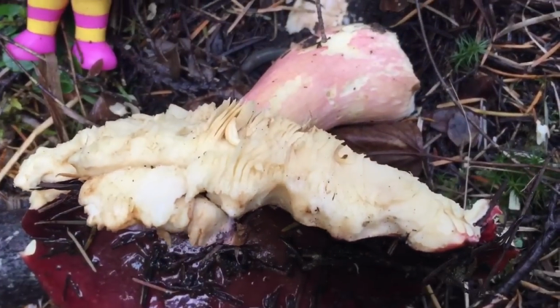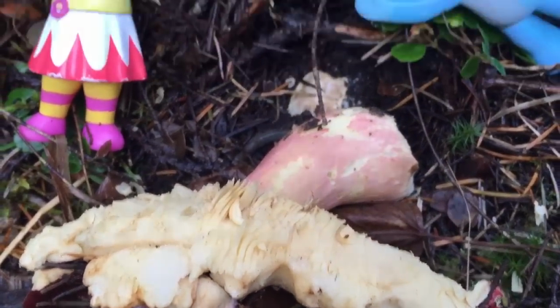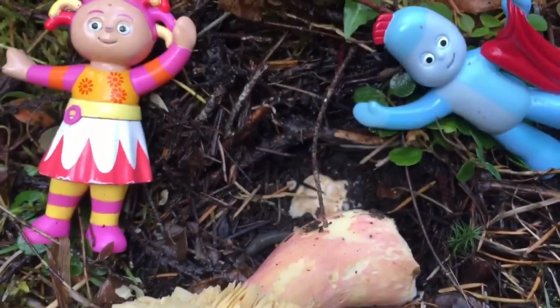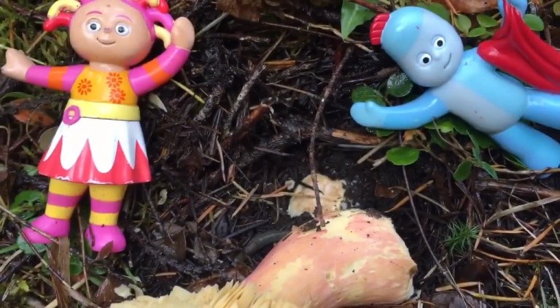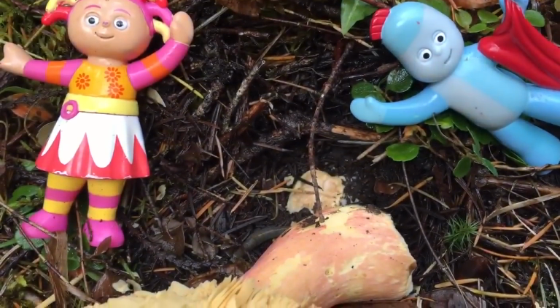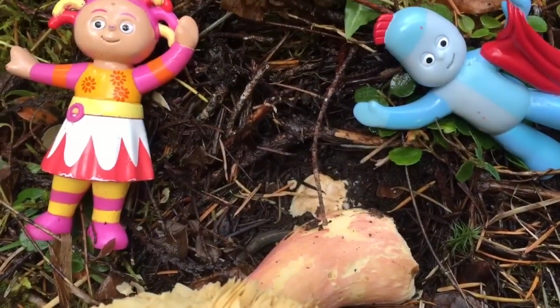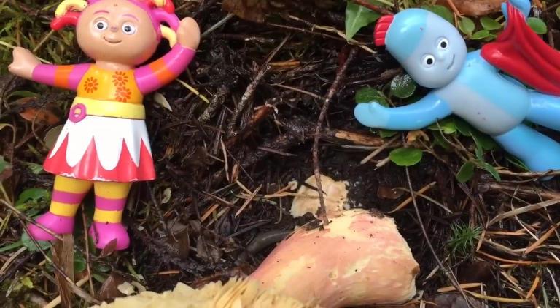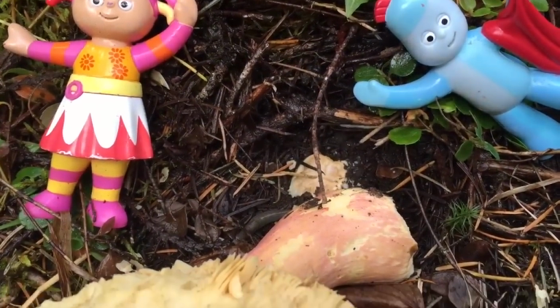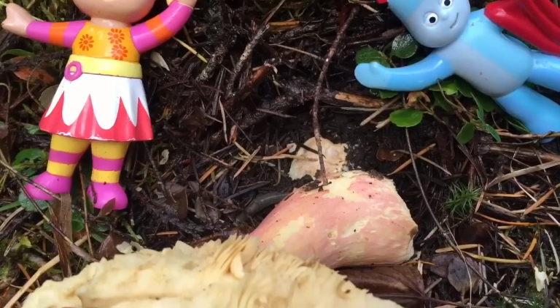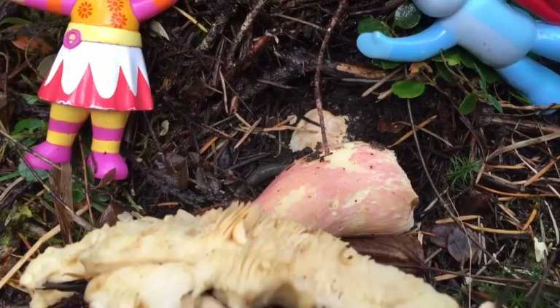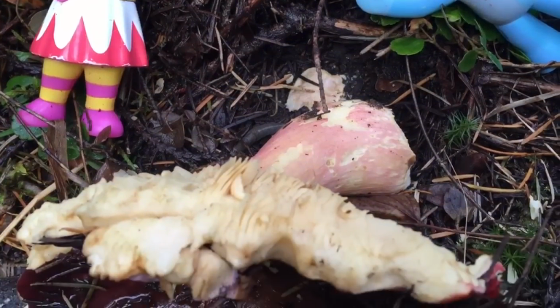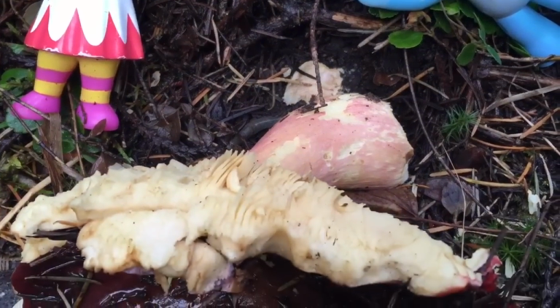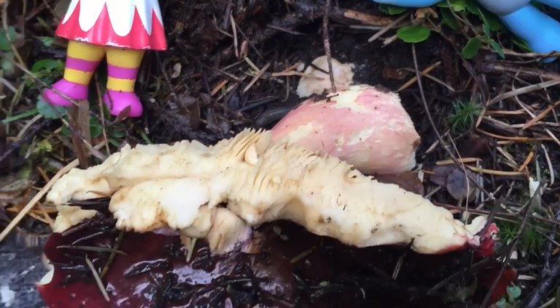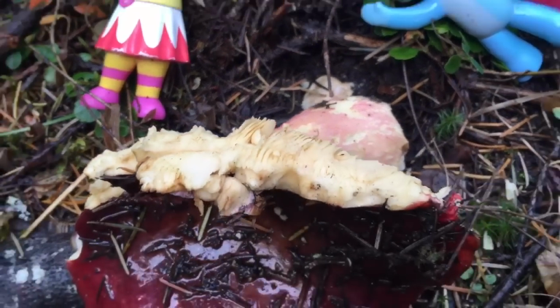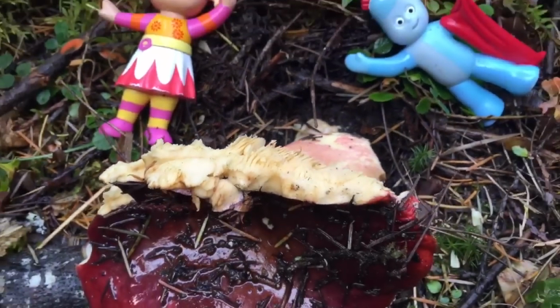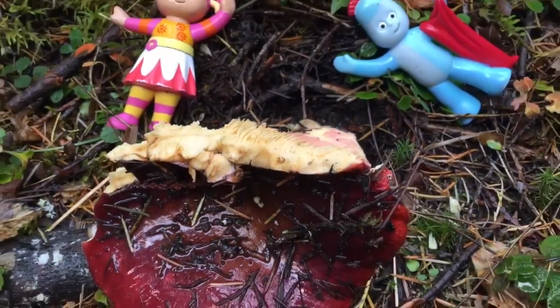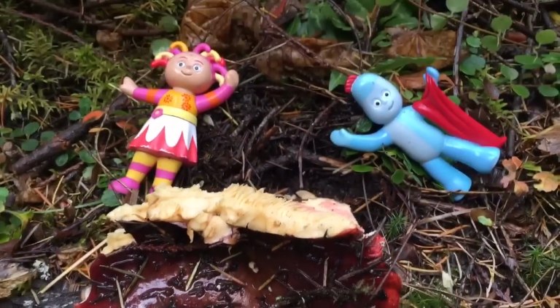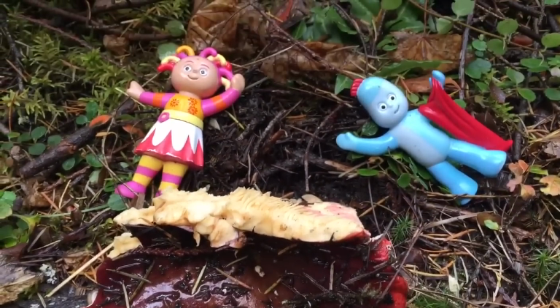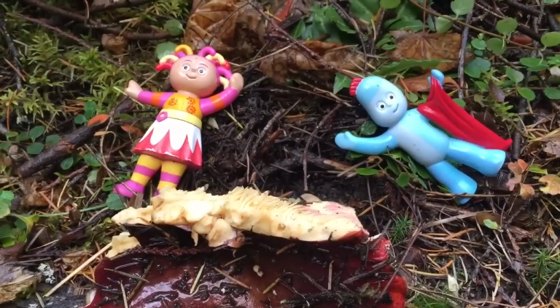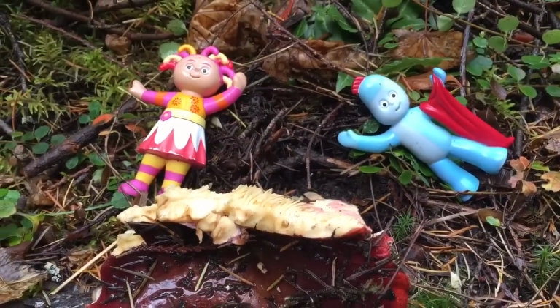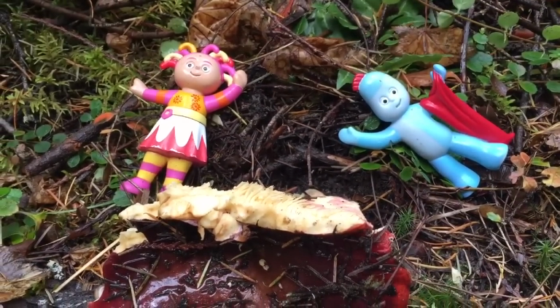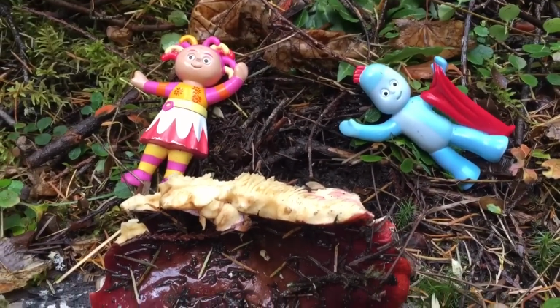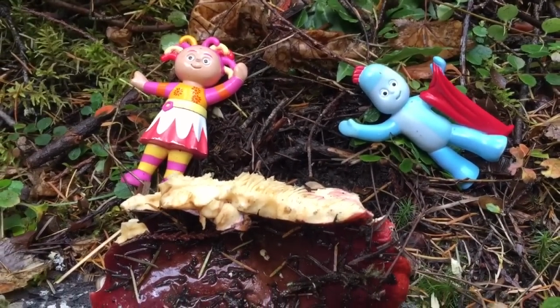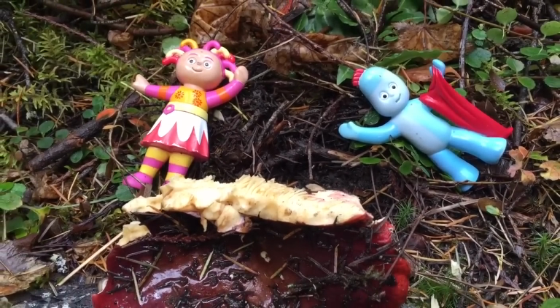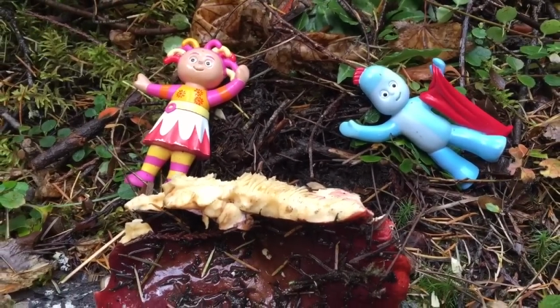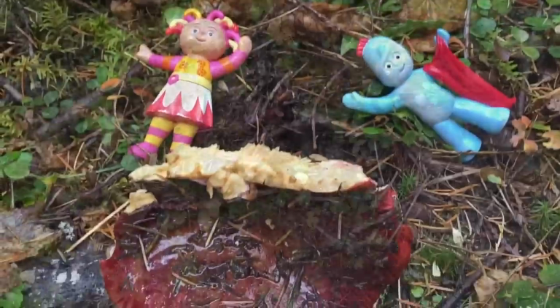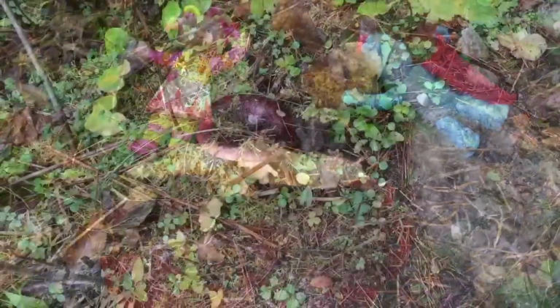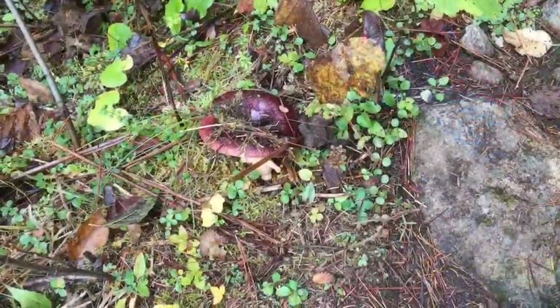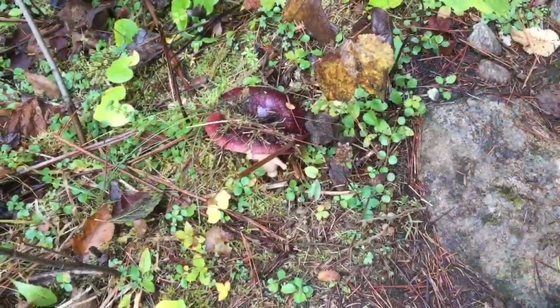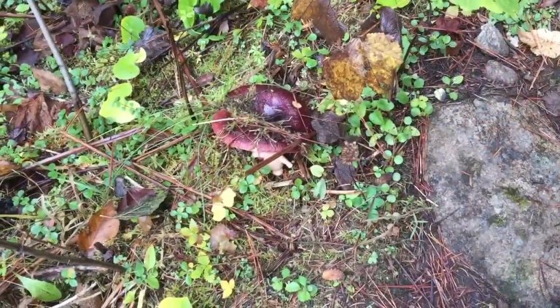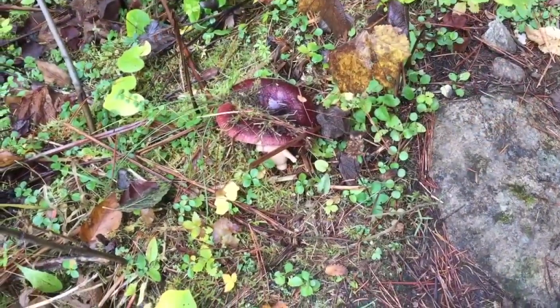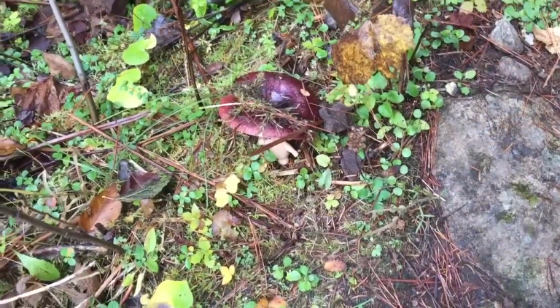Upsy Daisy and Iggle Piggle have found a red mushroom. Now remember, we don't touch or ever eat any wild mushrooms — they could be poisonous. We just look.